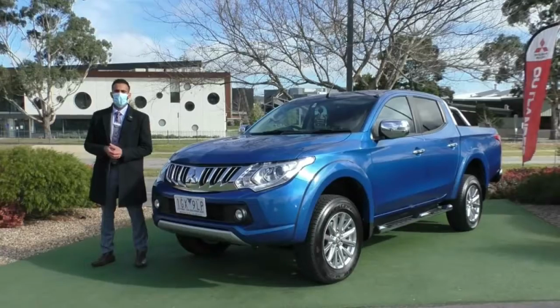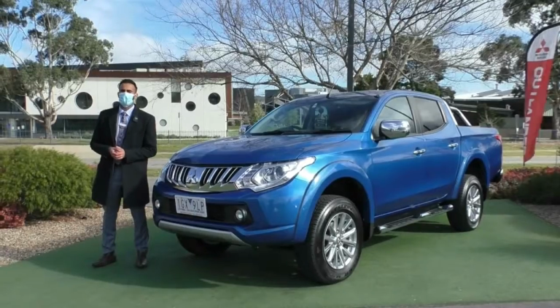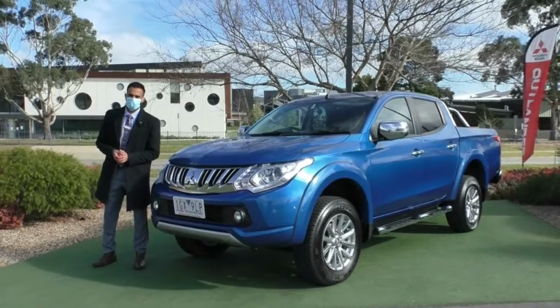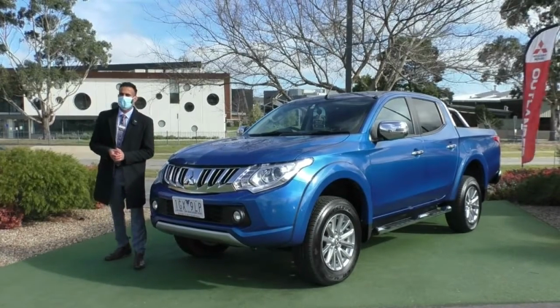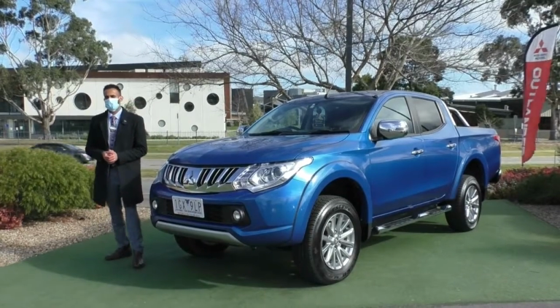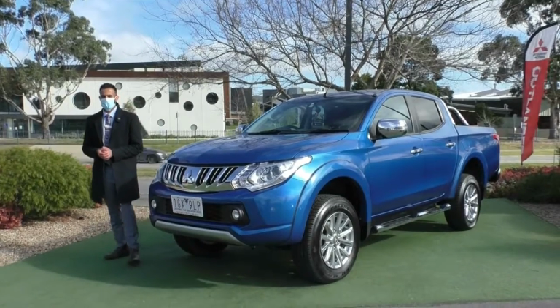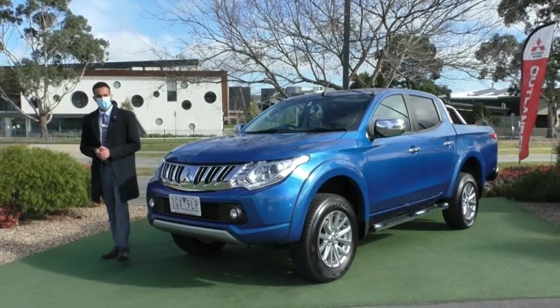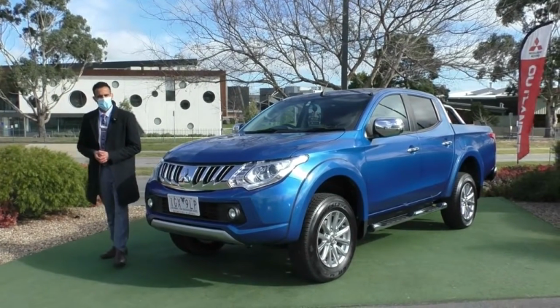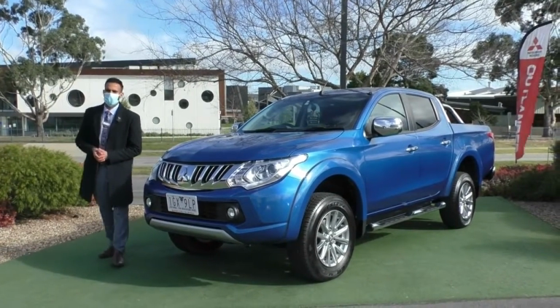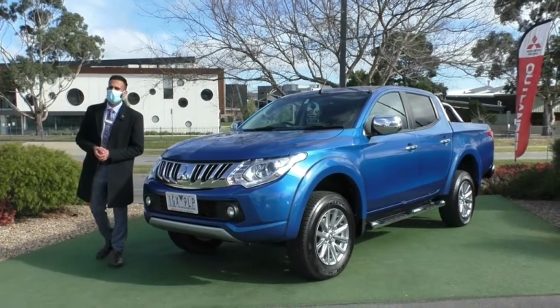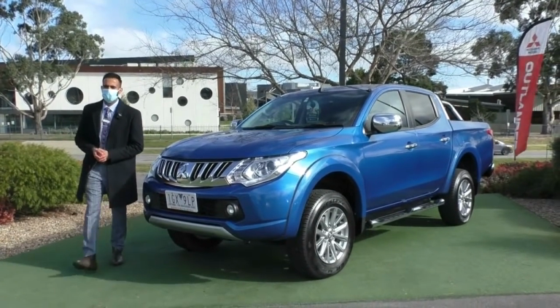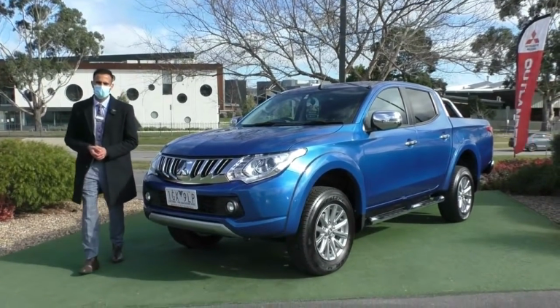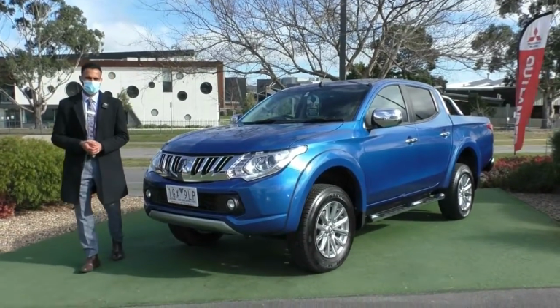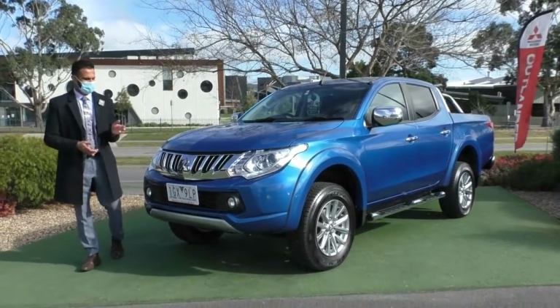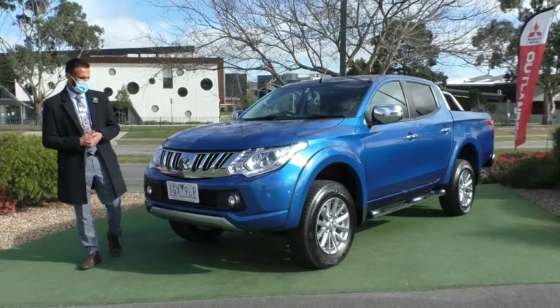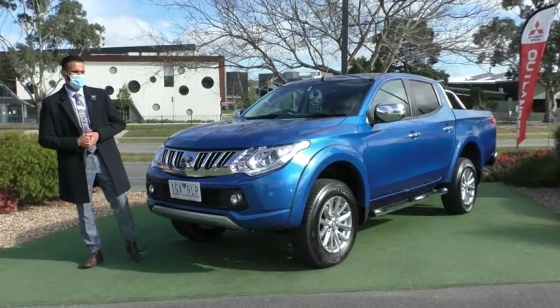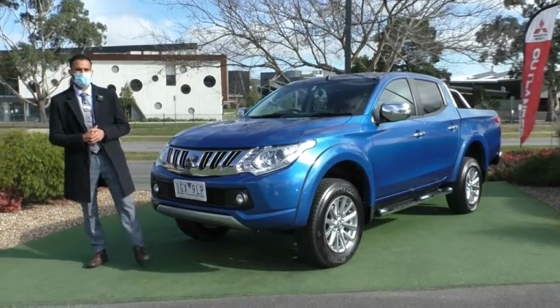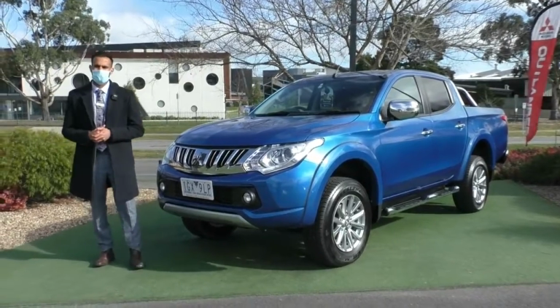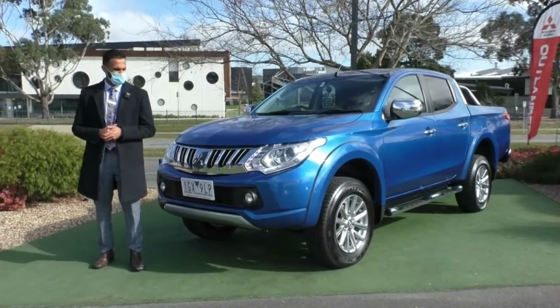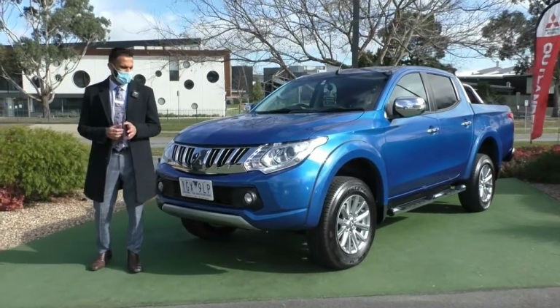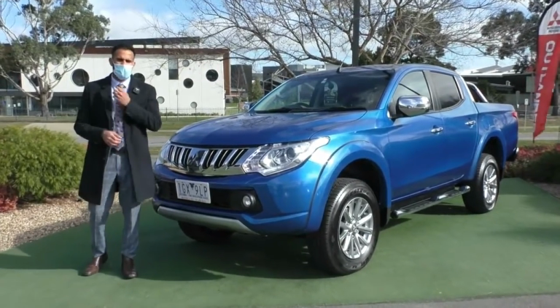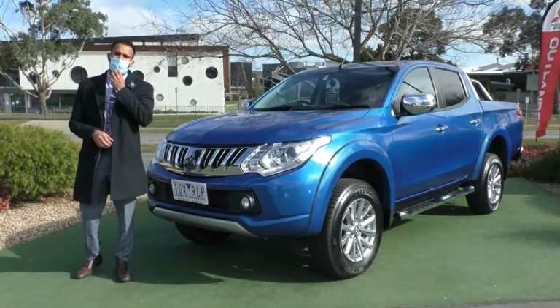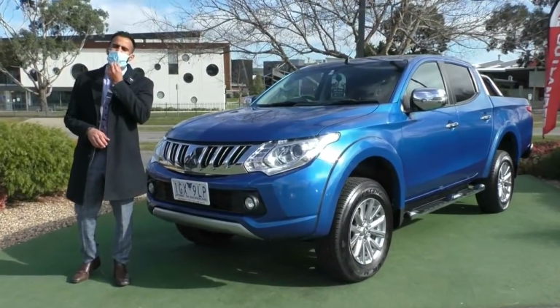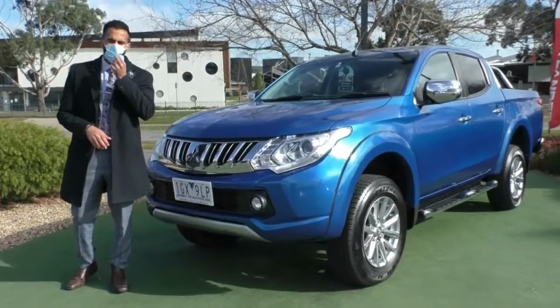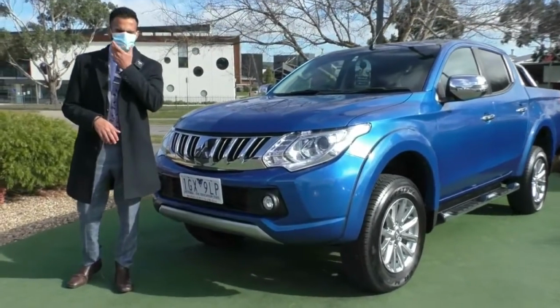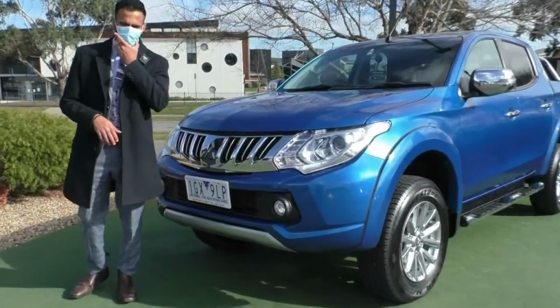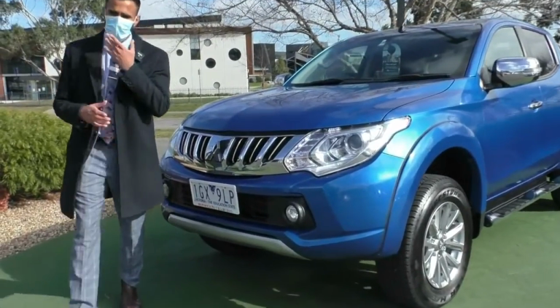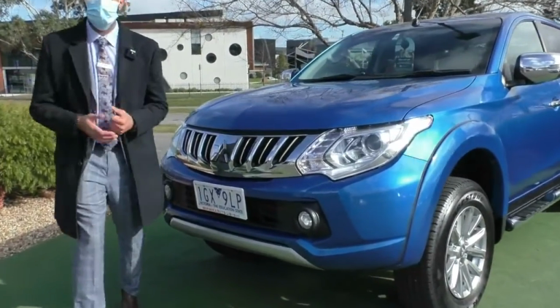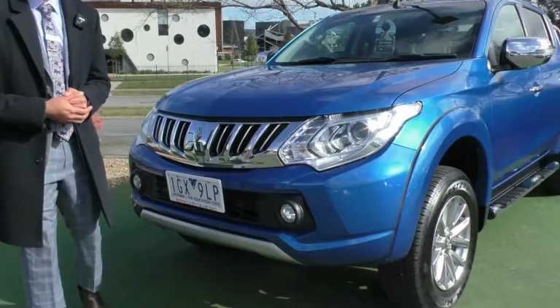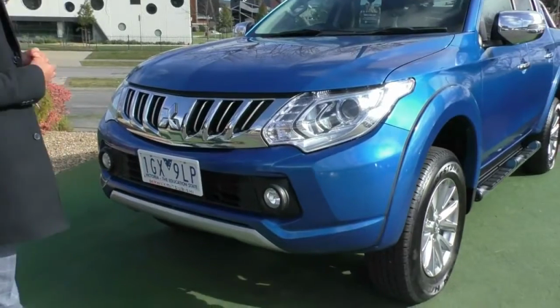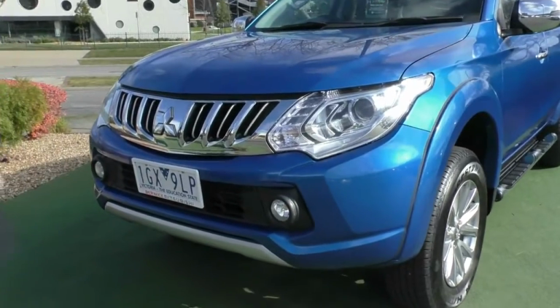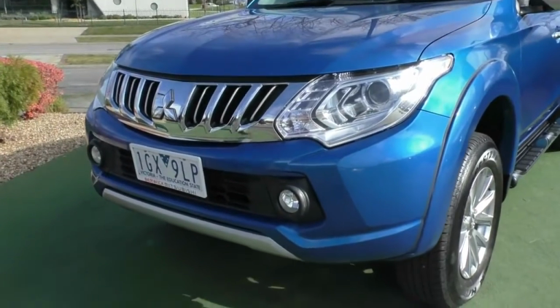Welcome to Berwick Mitsubishi. My name is Josh and today we're doing a walk-around video of this 2016 MQ Triton GLS. Starting at the front, I'm going to walk you through the overall condition and some of the actual features of the vehicle.